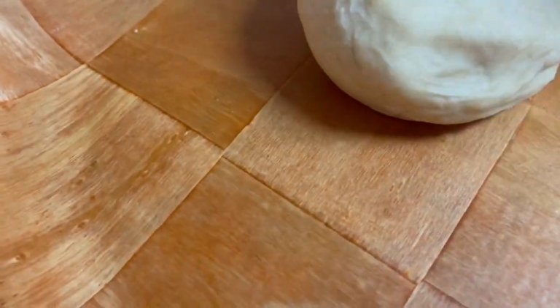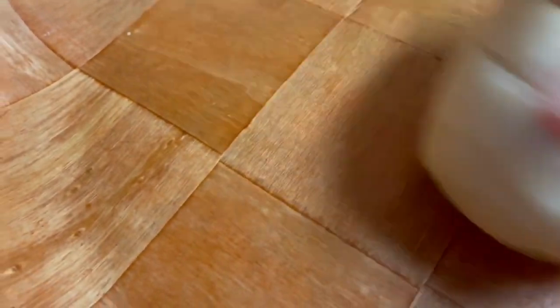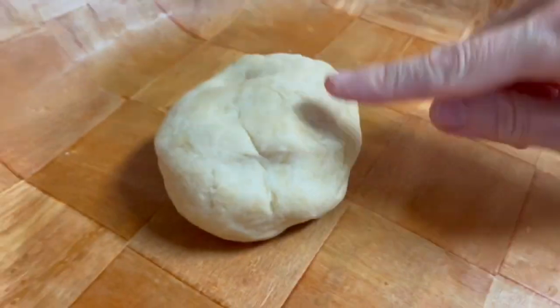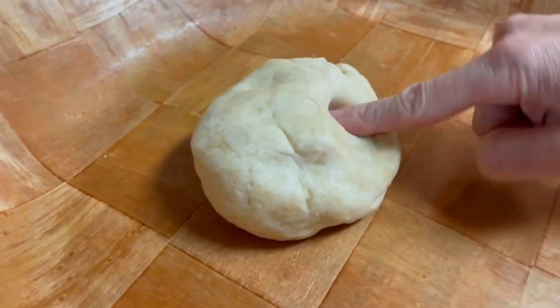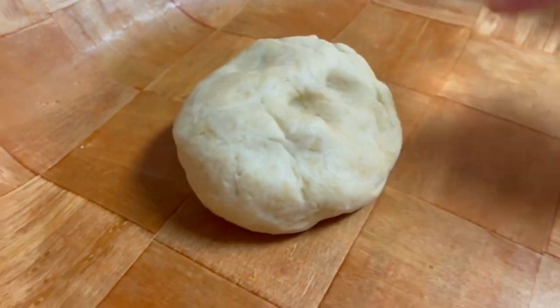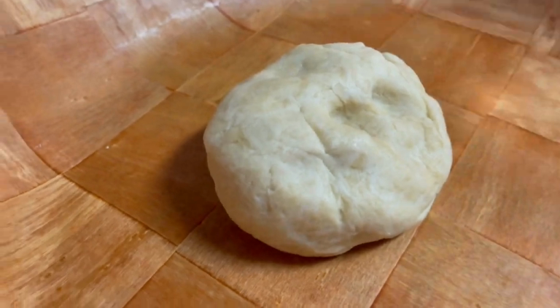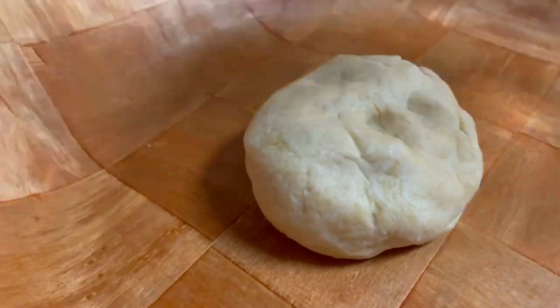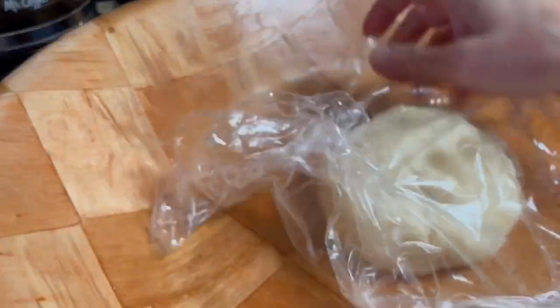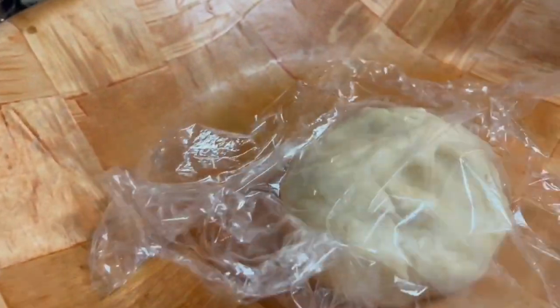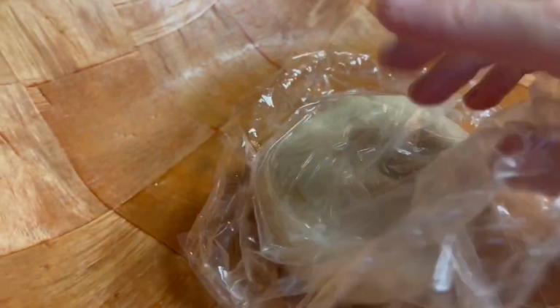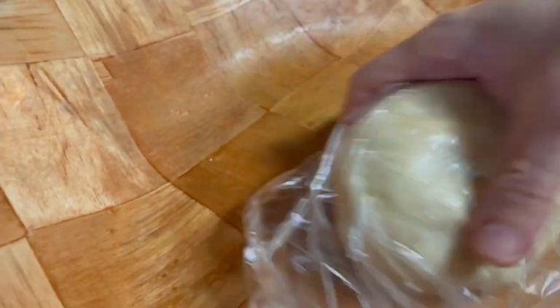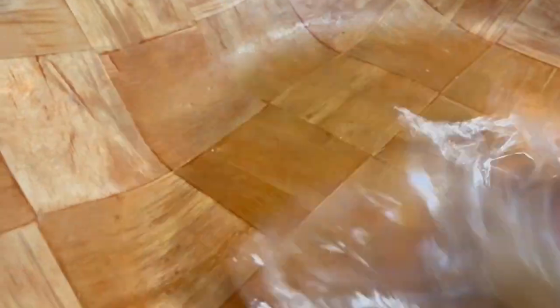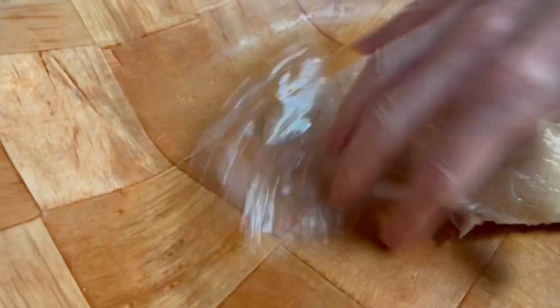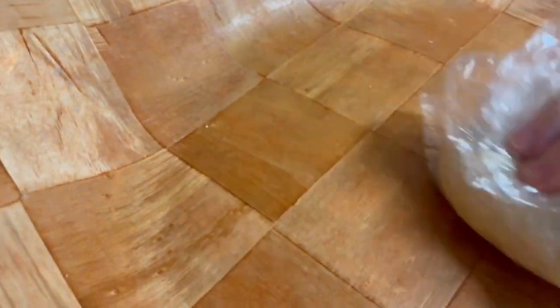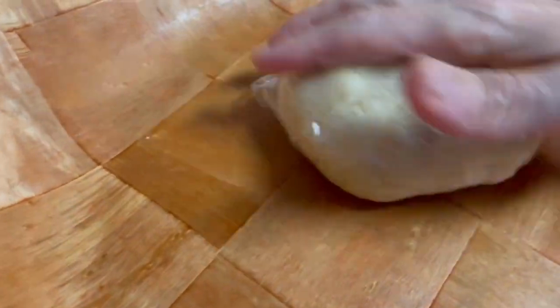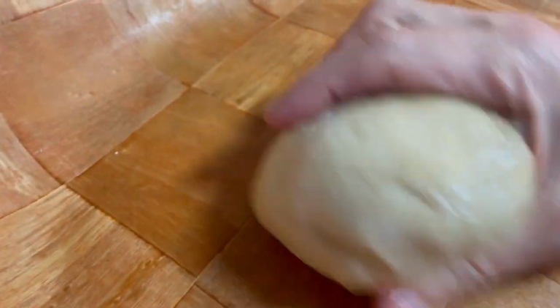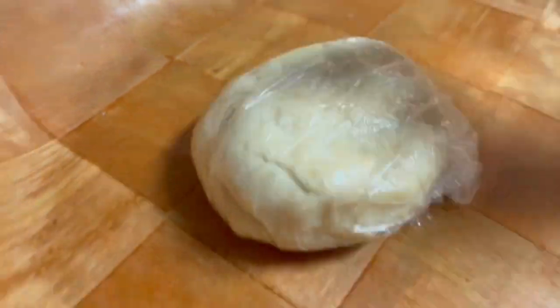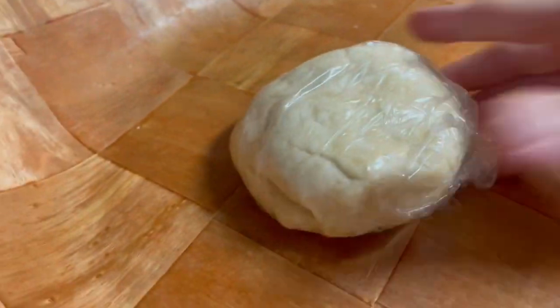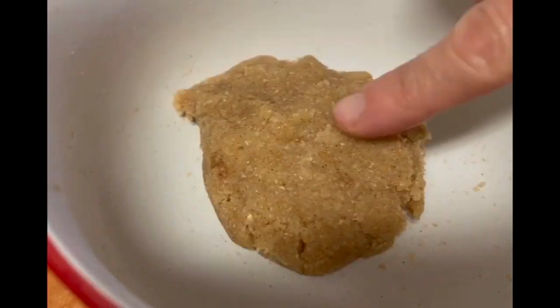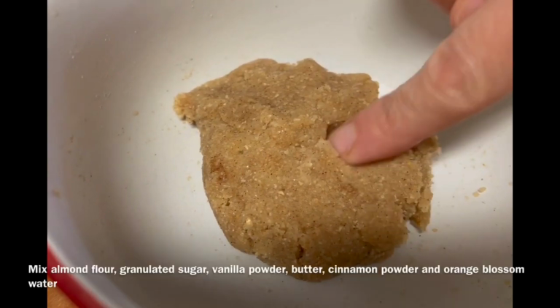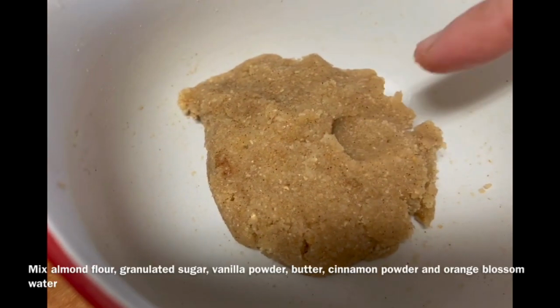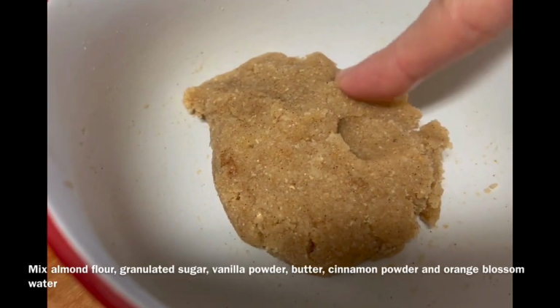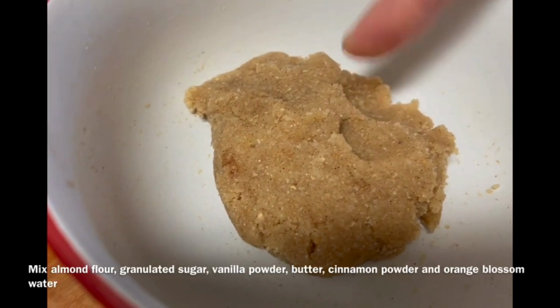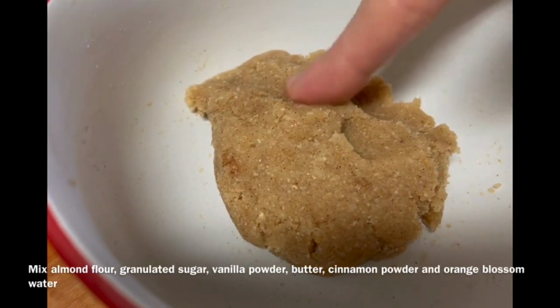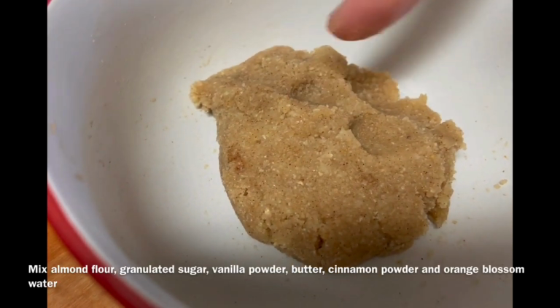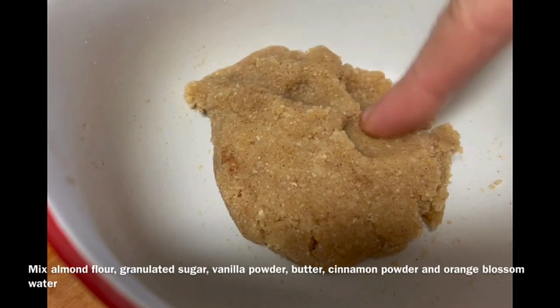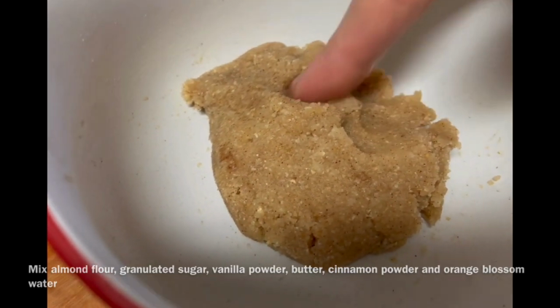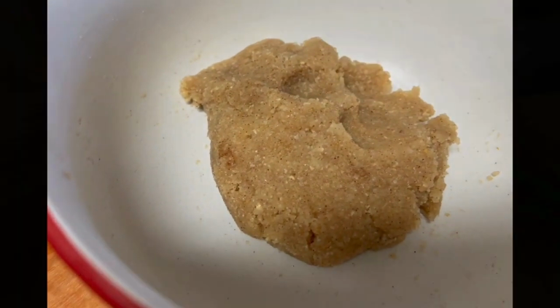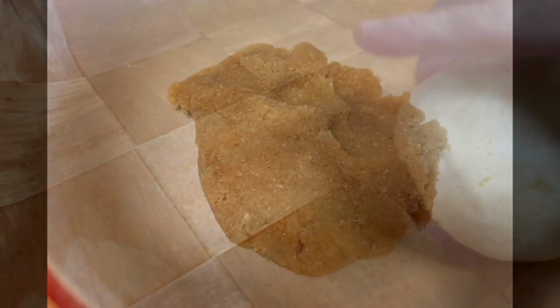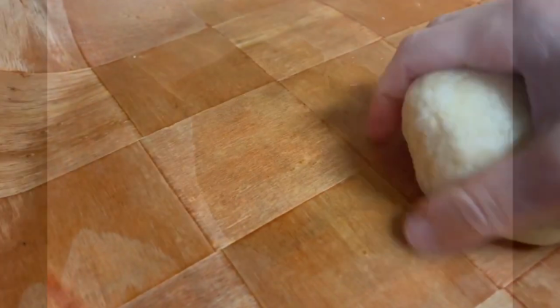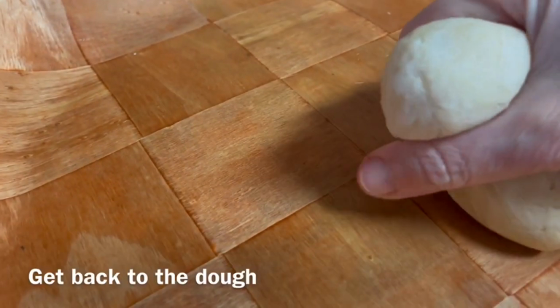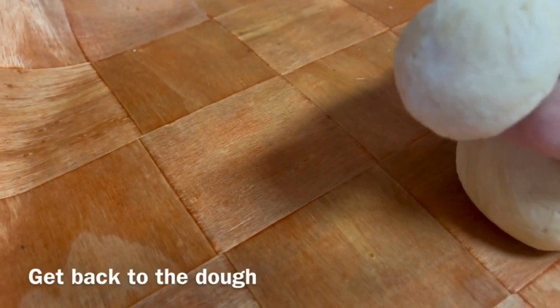Cover with plastic wrap and let it rest for at least 20 minutes on the counter. In the meanwhile, prepare the filling by mixing all the ingredients until you obtain a paste, then set aside.